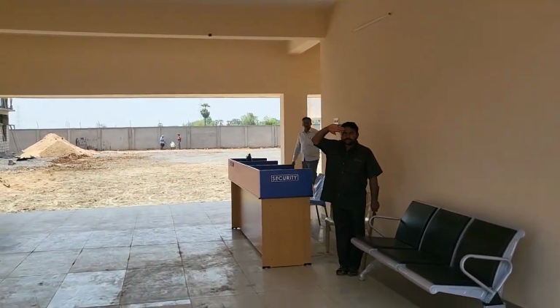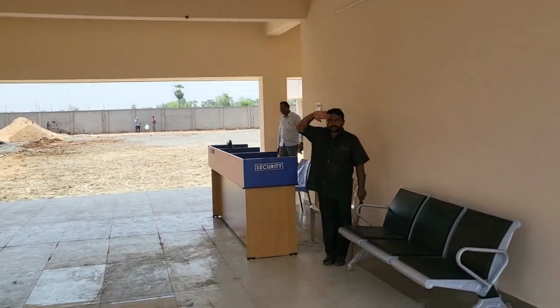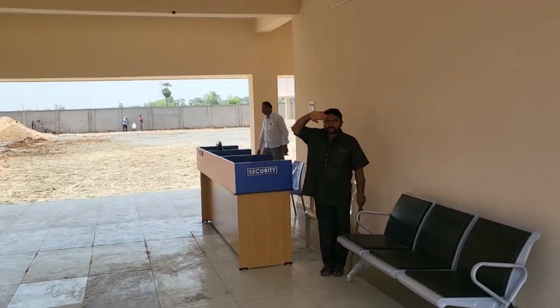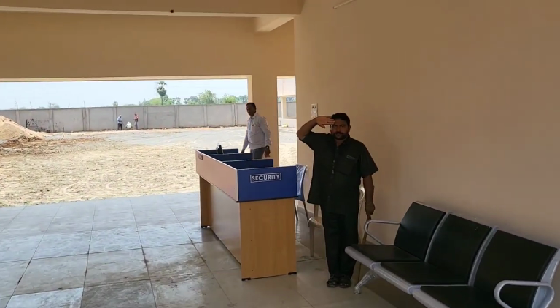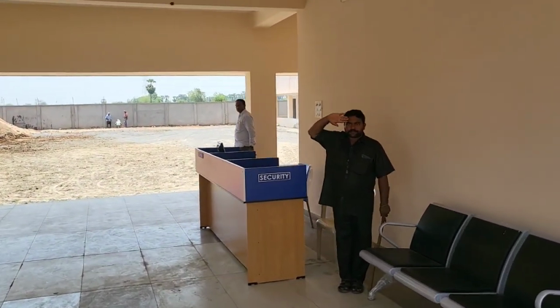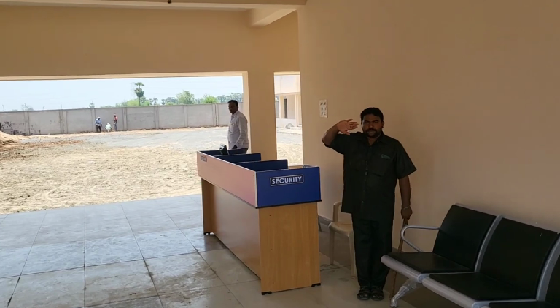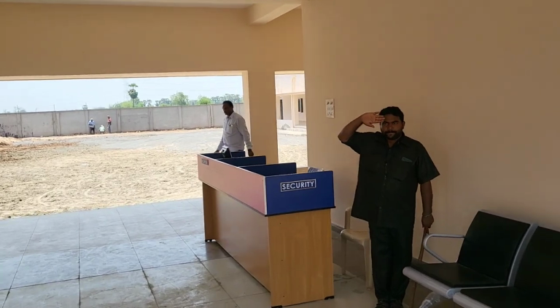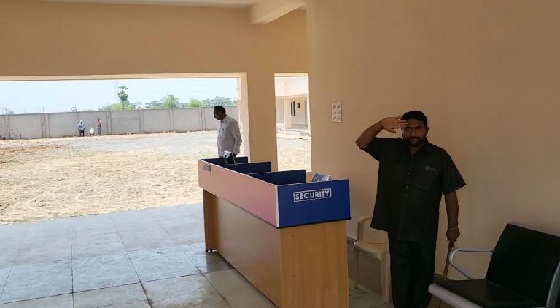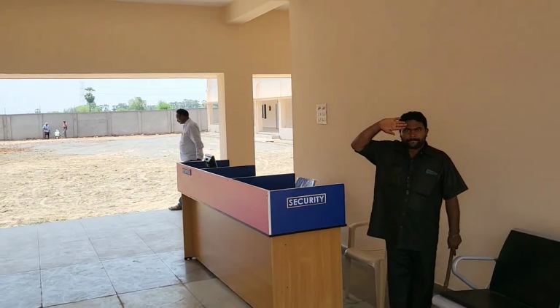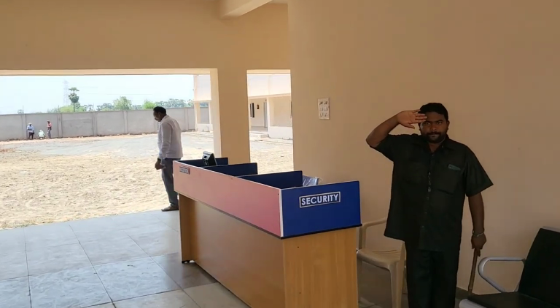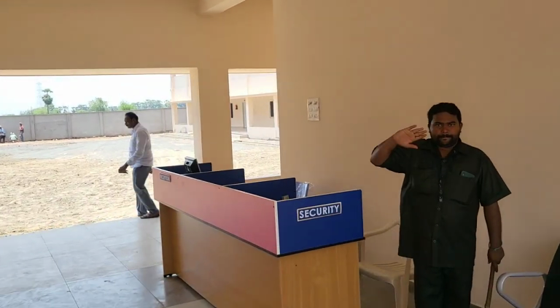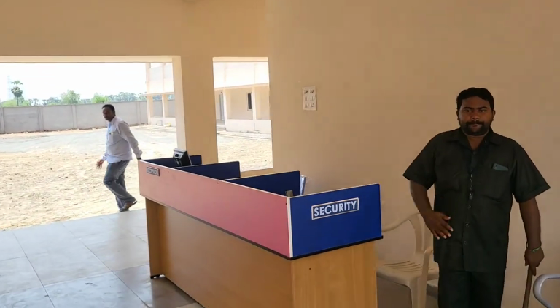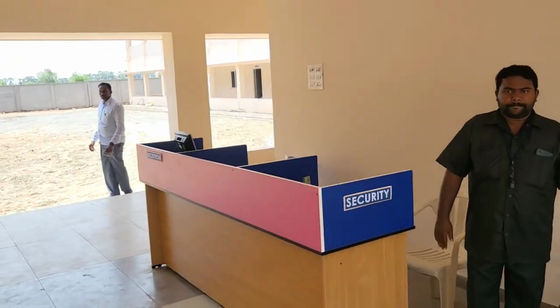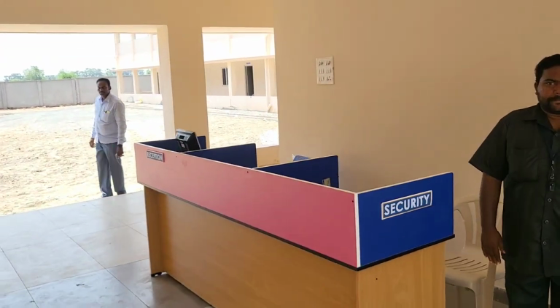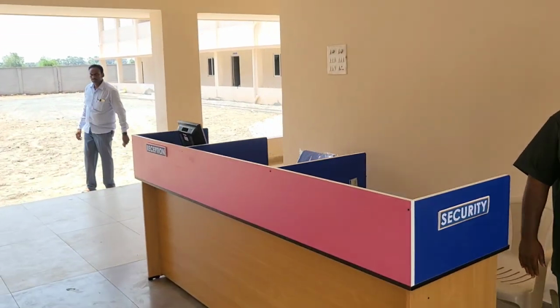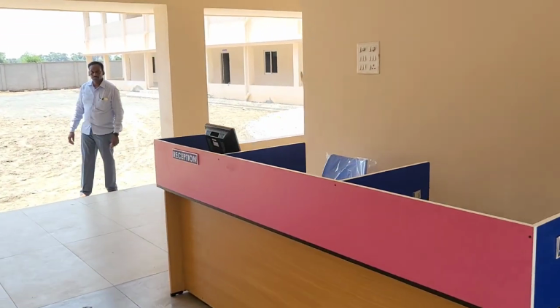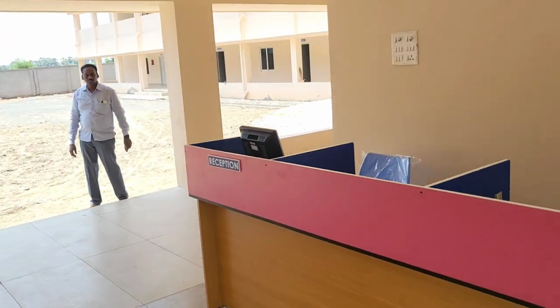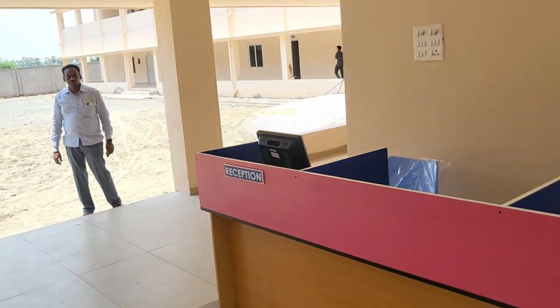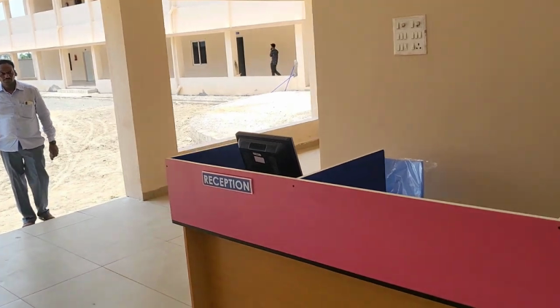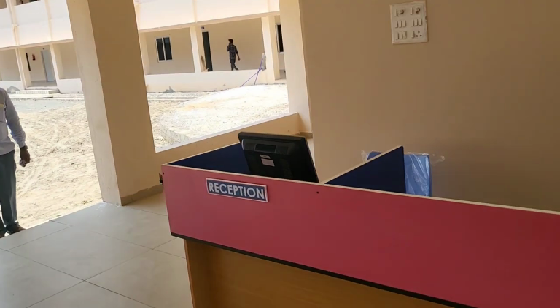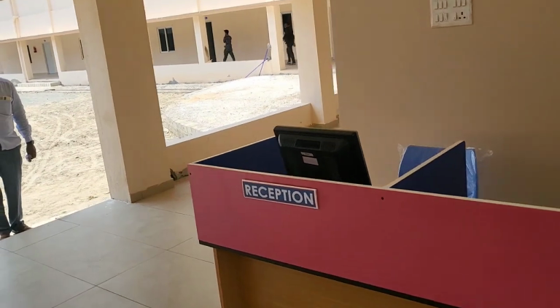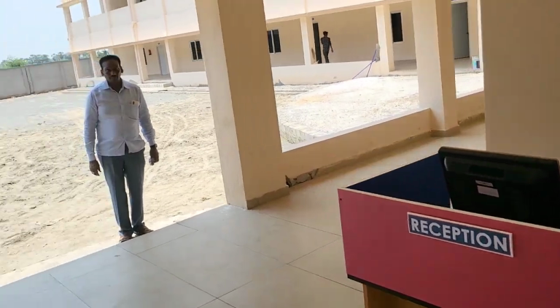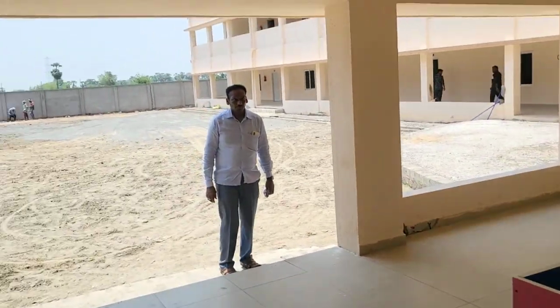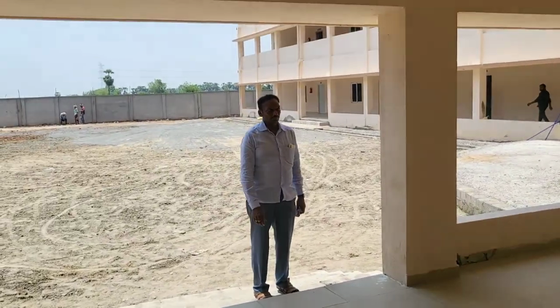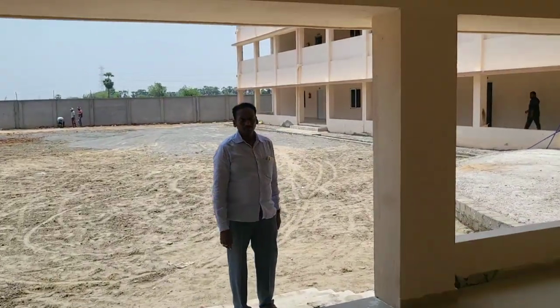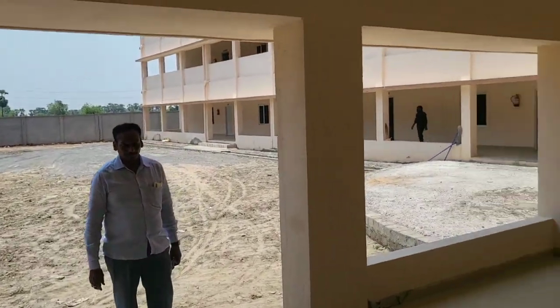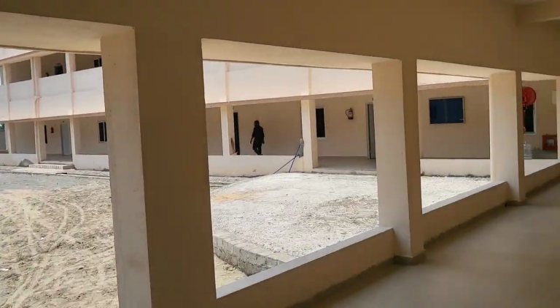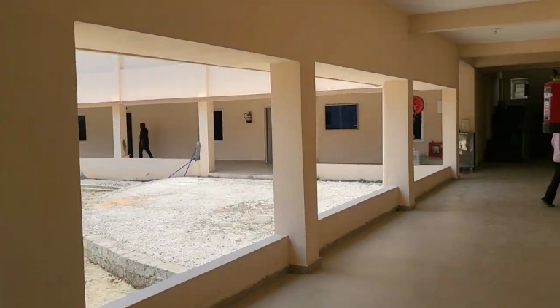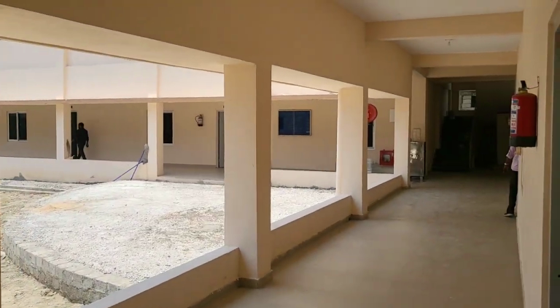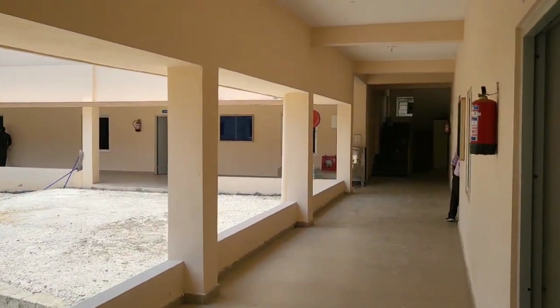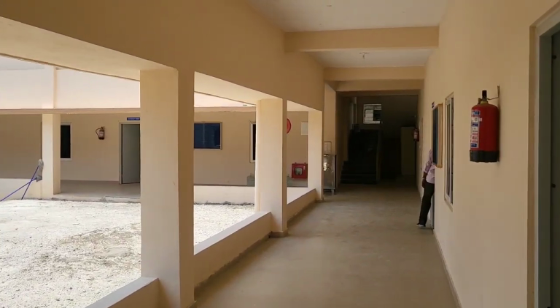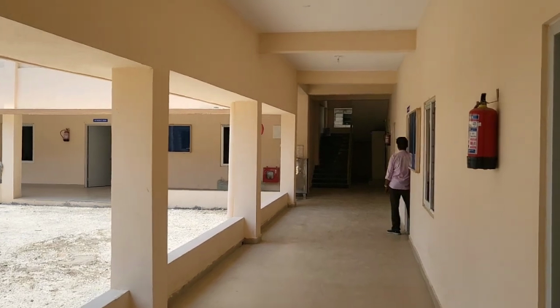Now we have entered into the building. Here is the security and reception. We will explain room by room.